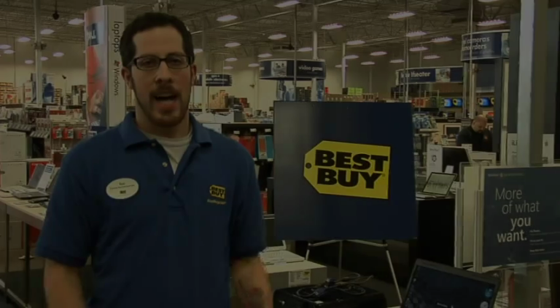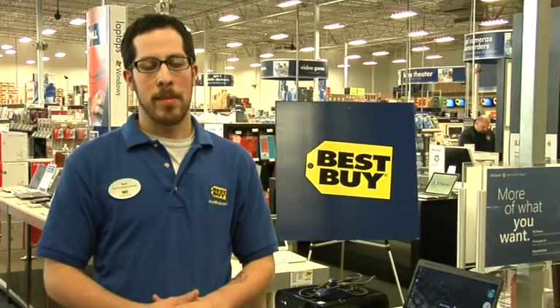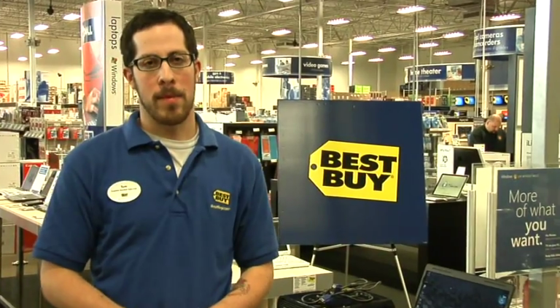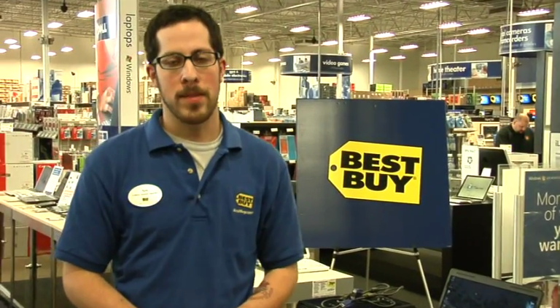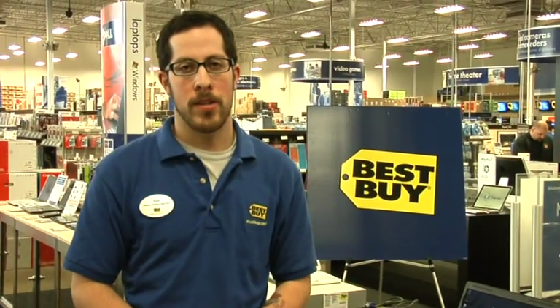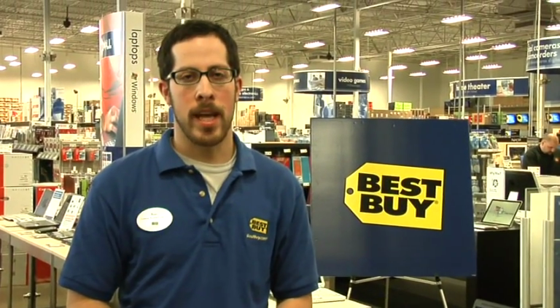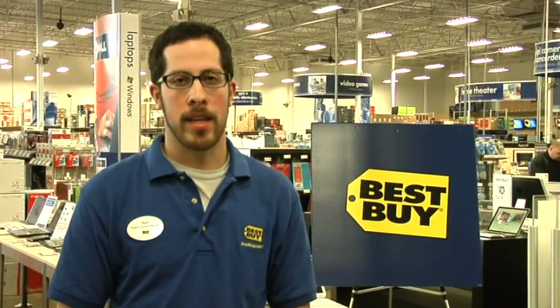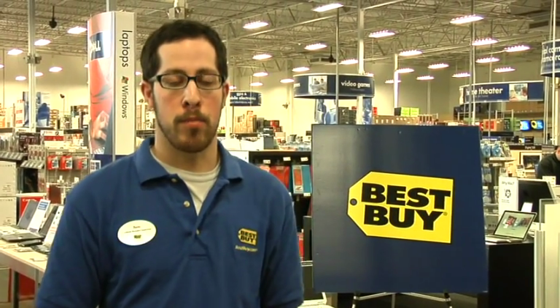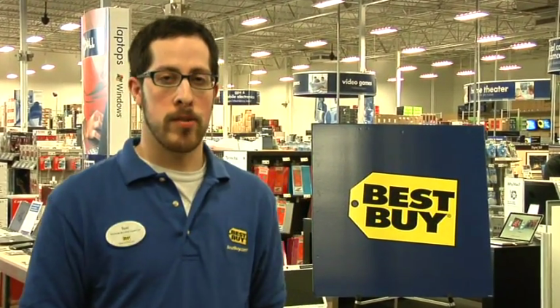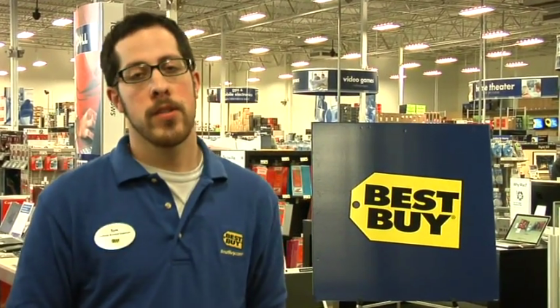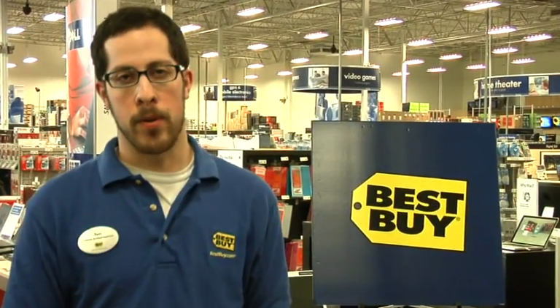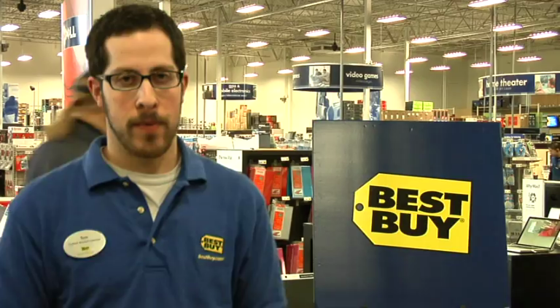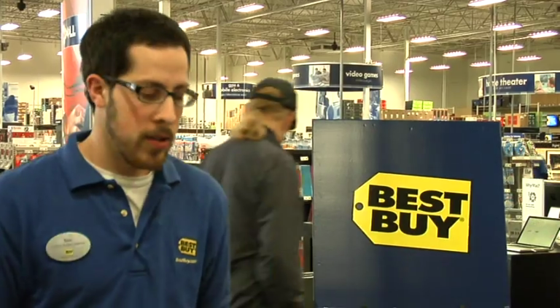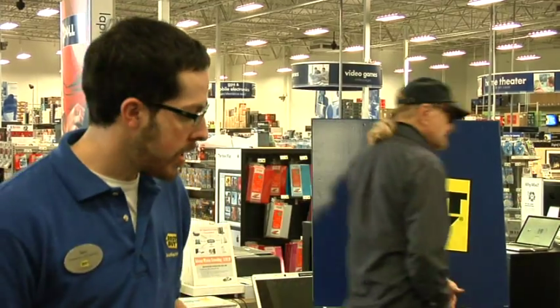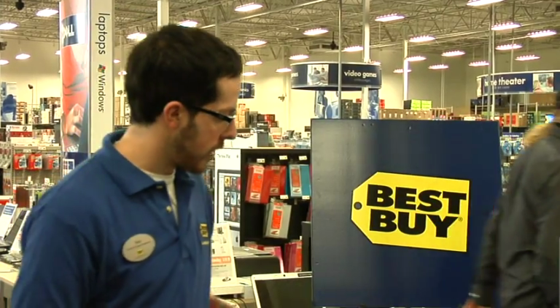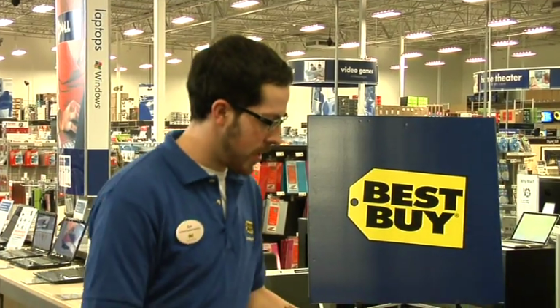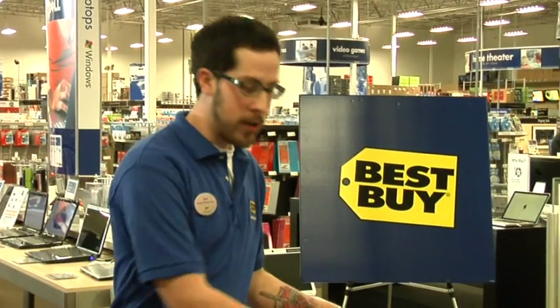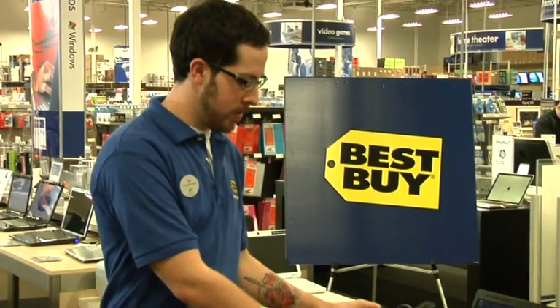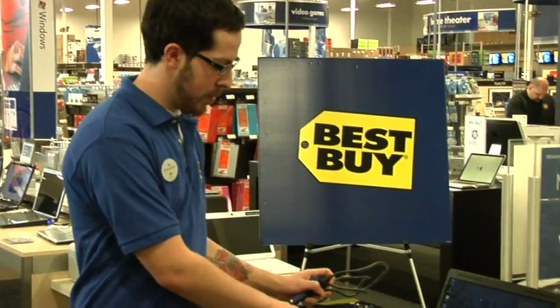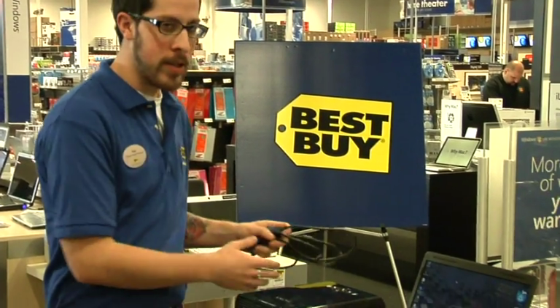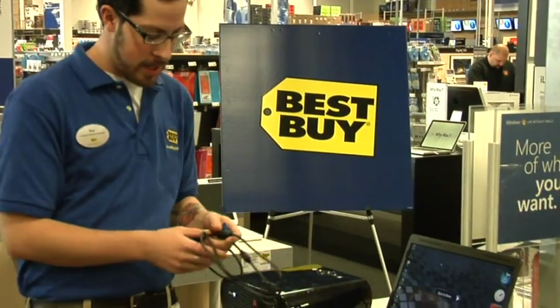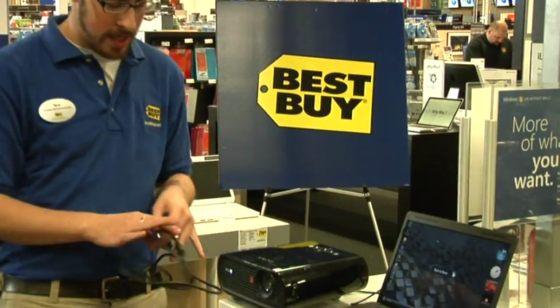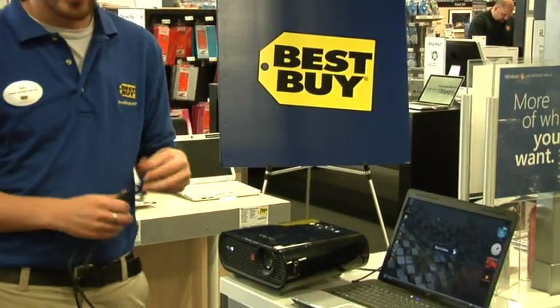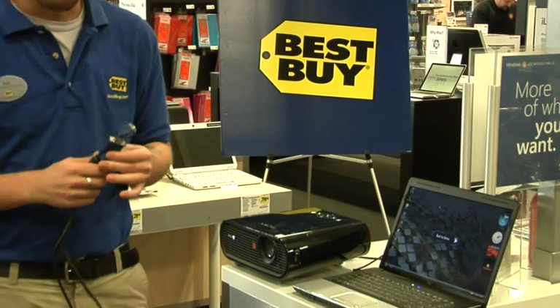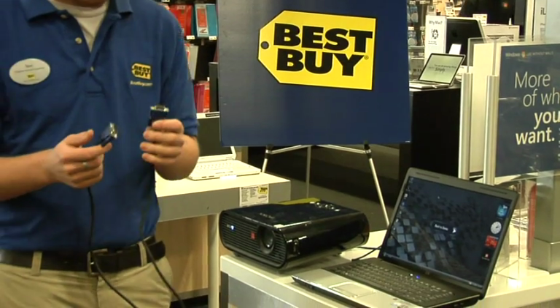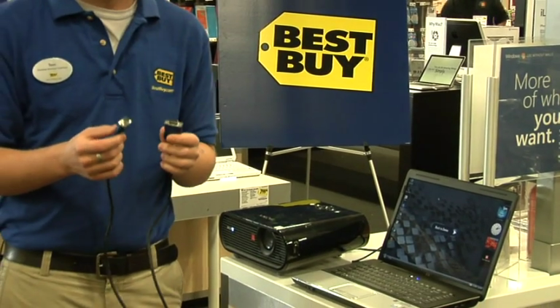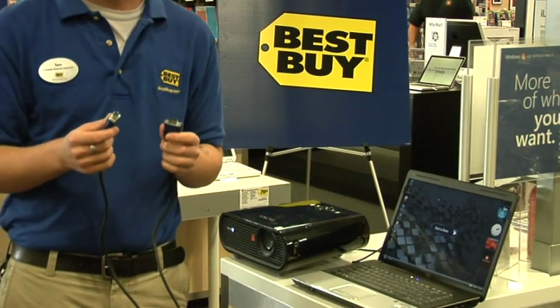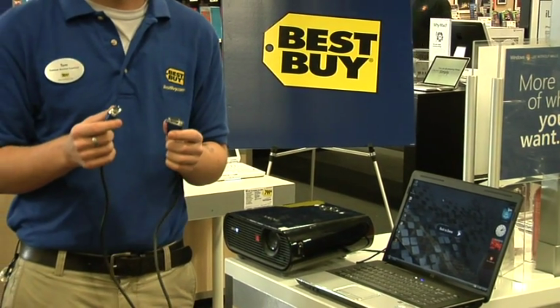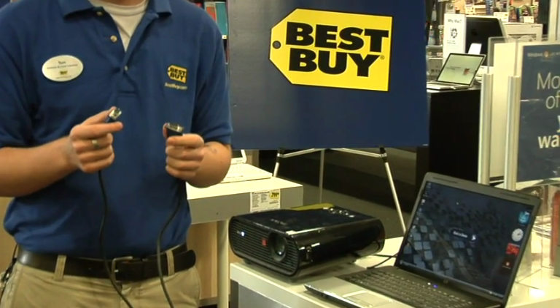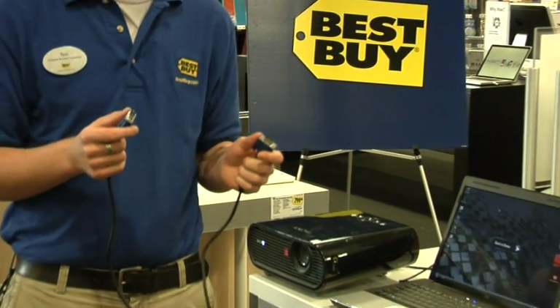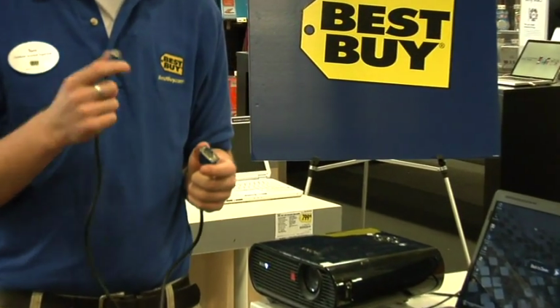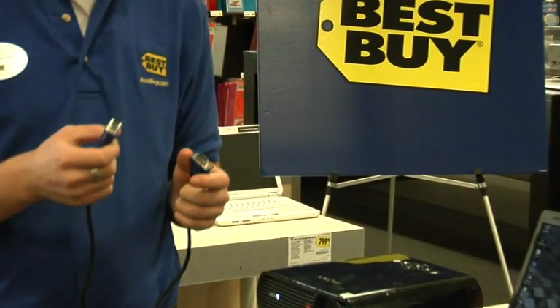Hi, my name is Tom and I'm here at Best Buy to show you today how to connect a projector to a computer. So you're going to need a couple things: first of all, your computer, your projector, and then a VGA cable, which is going to allow you to transfer that video from the computer to the projector.